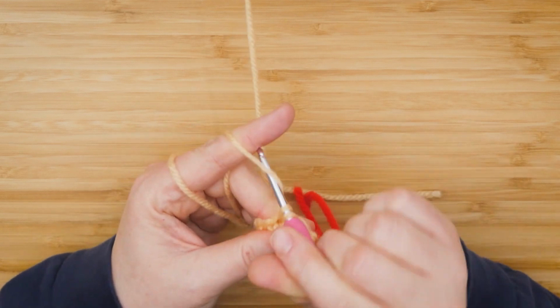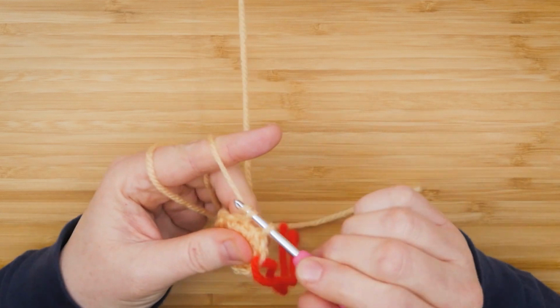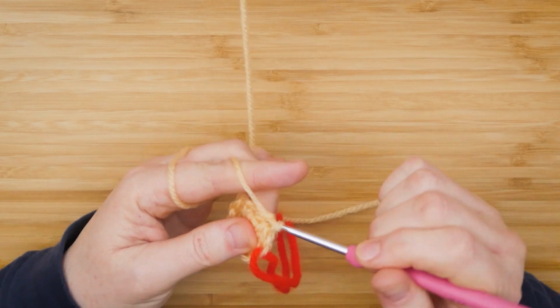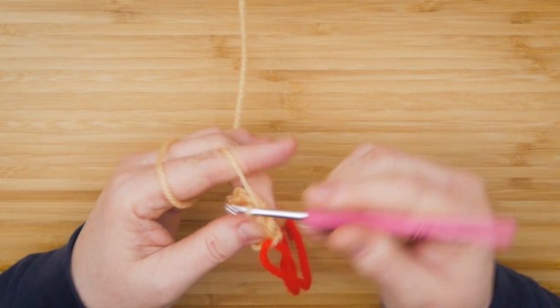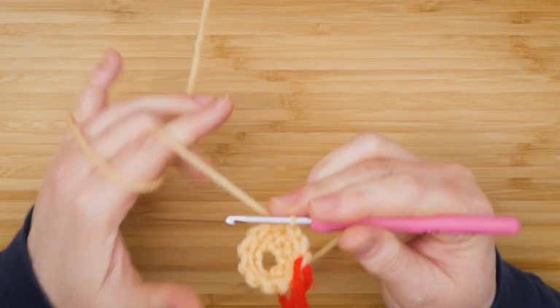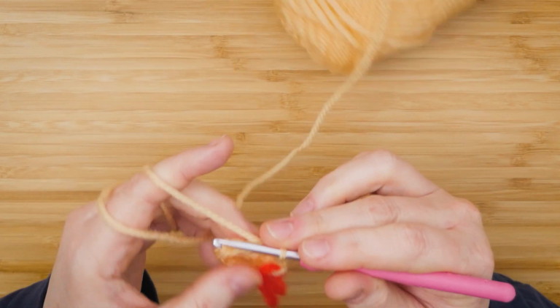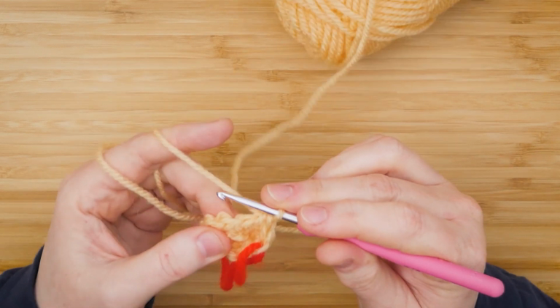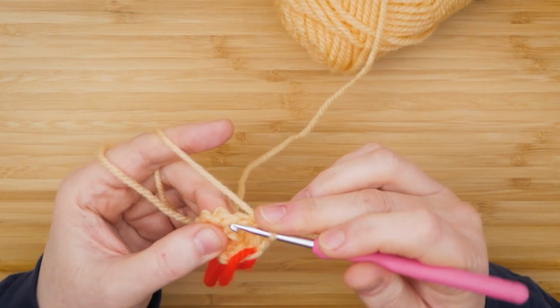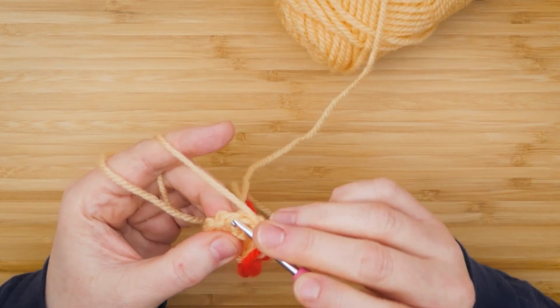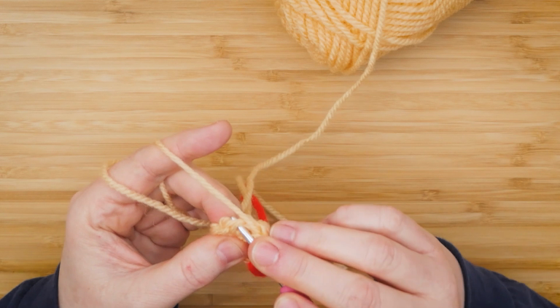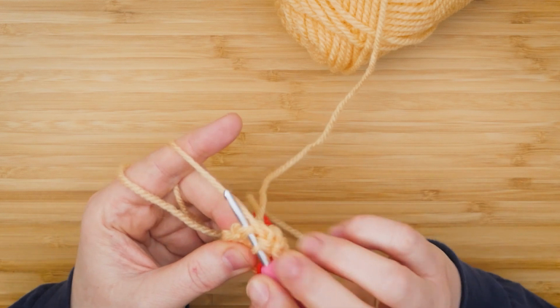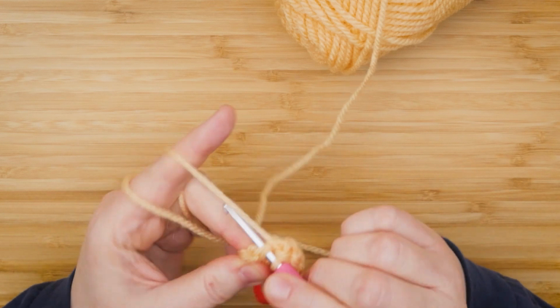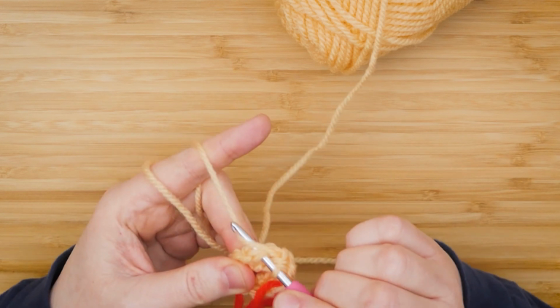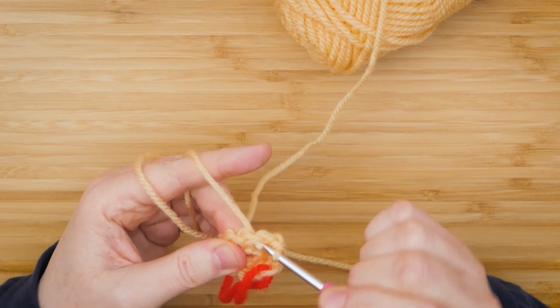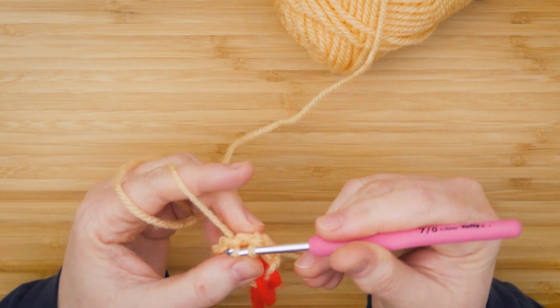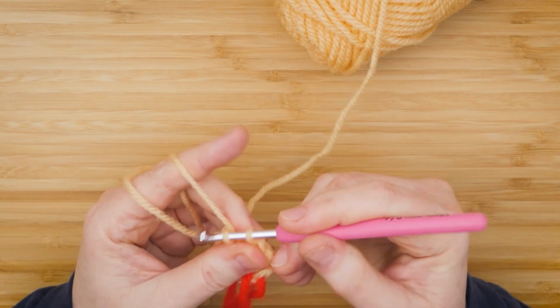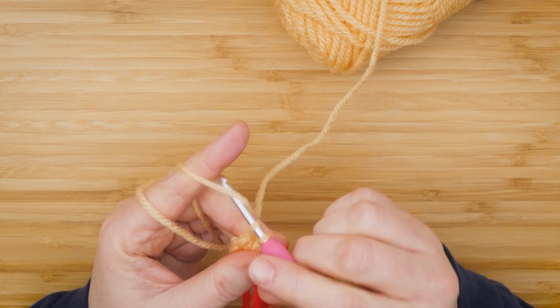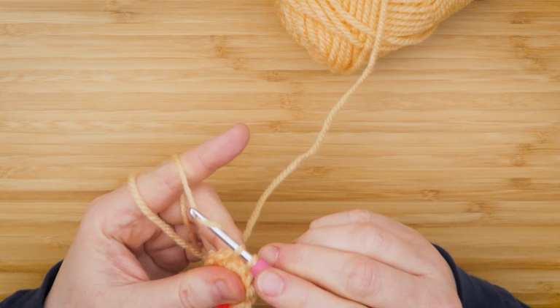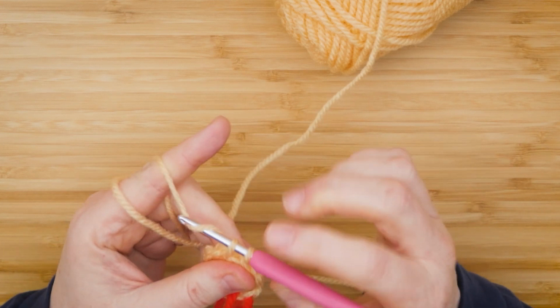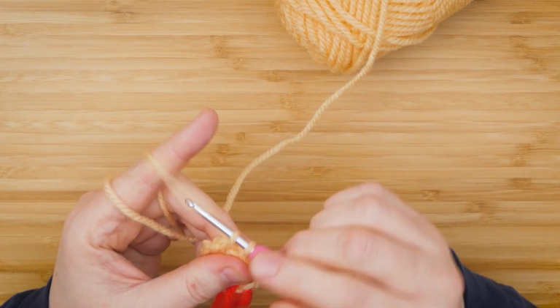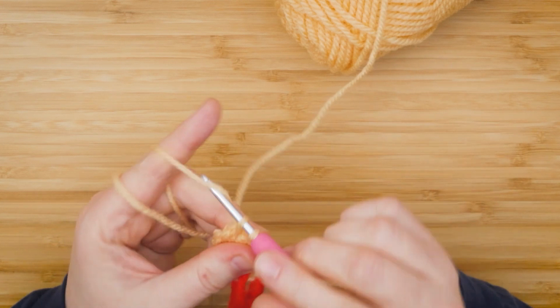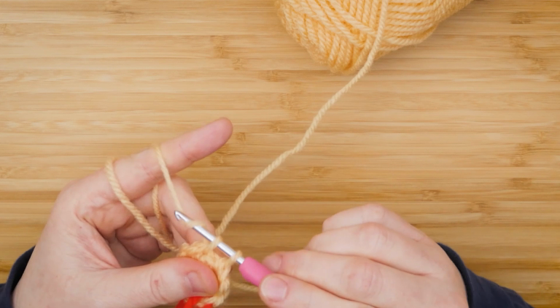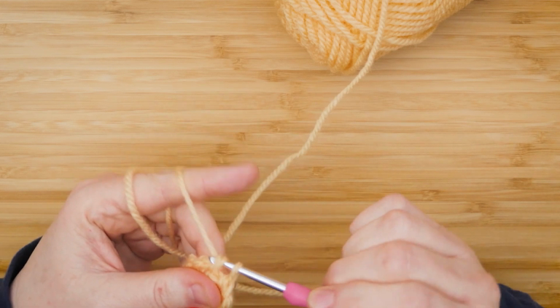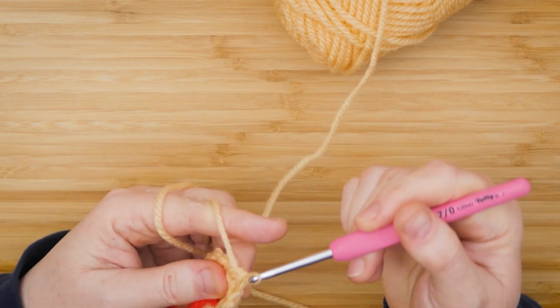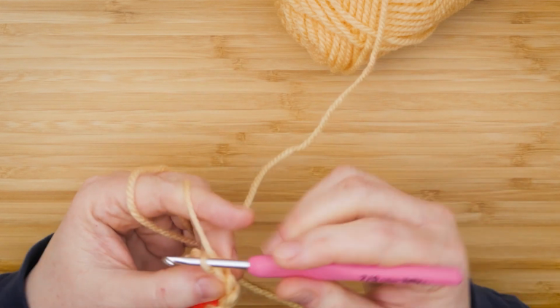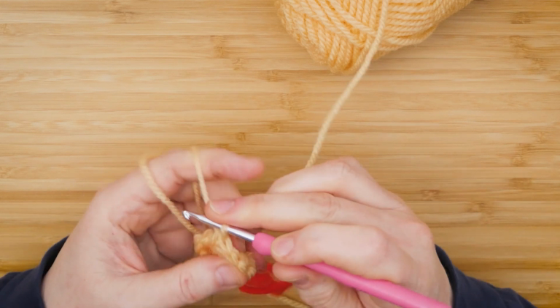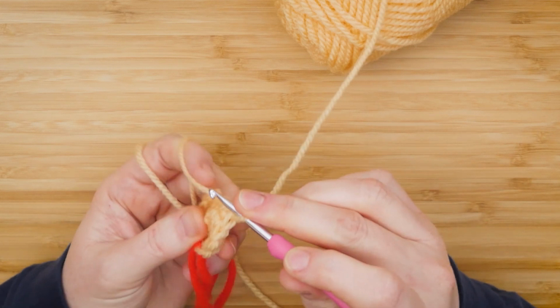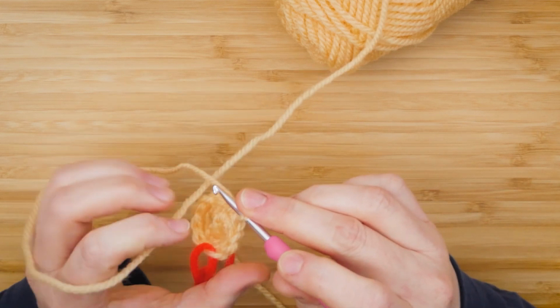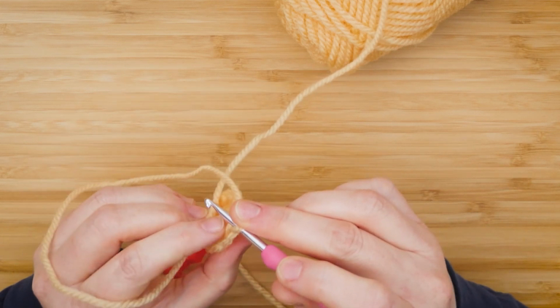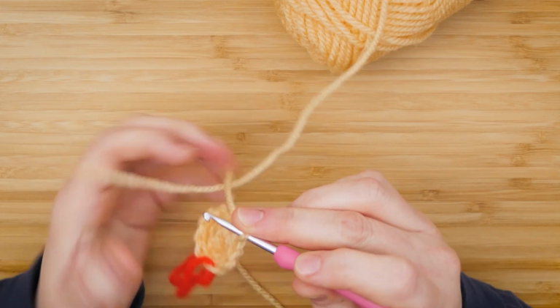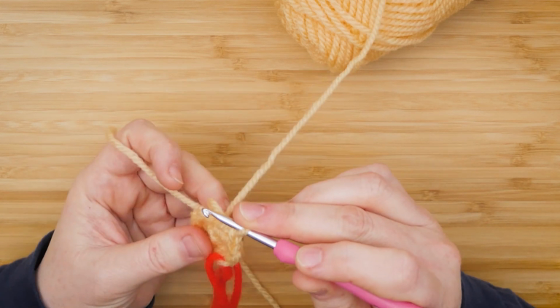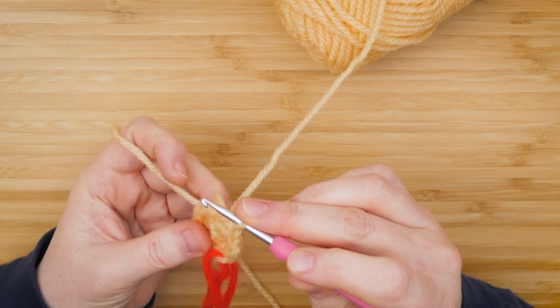Once you do this, go through both strands, pull up the yarn, two loops, grab the yarn, and pull through. There's your next single crochet.